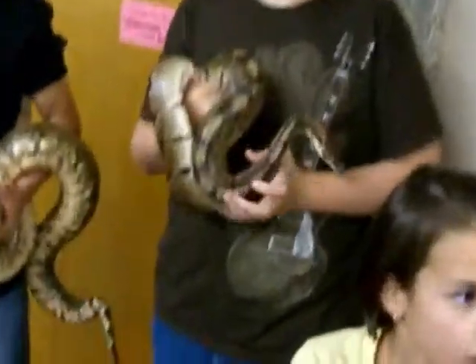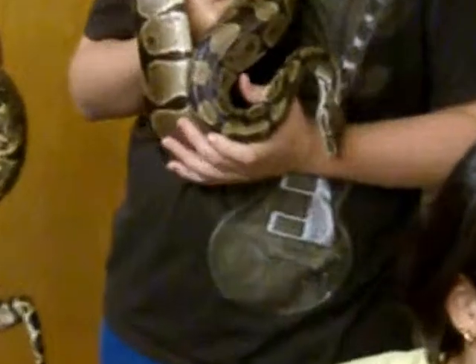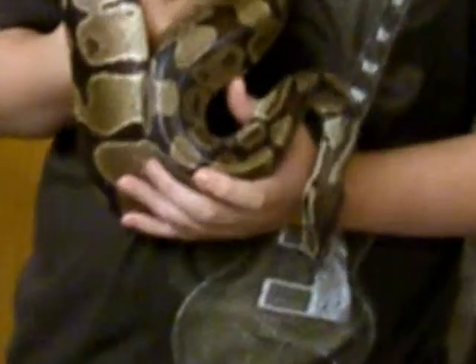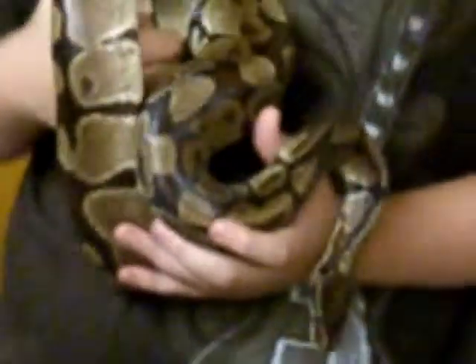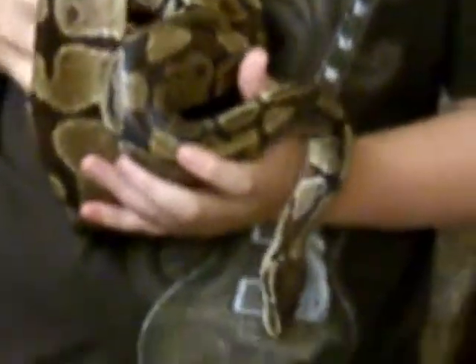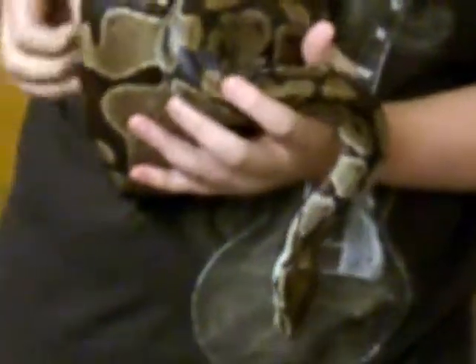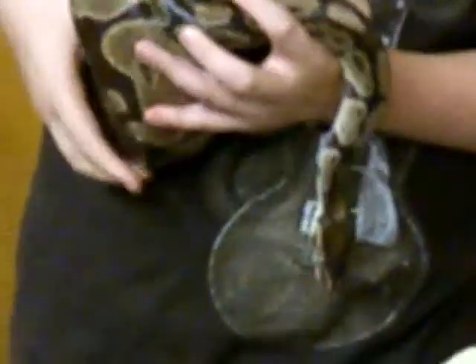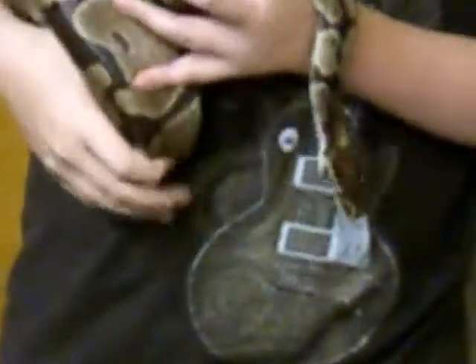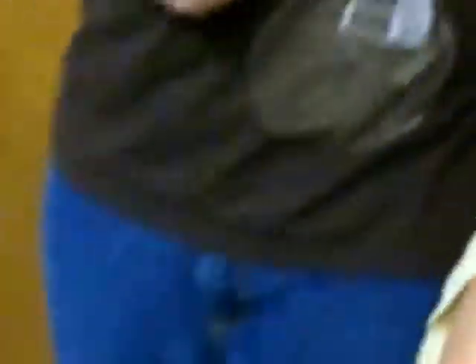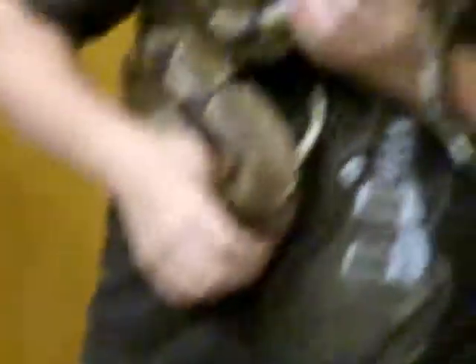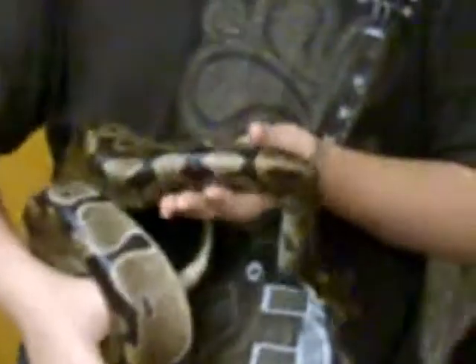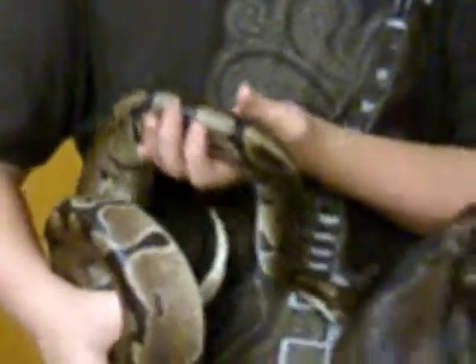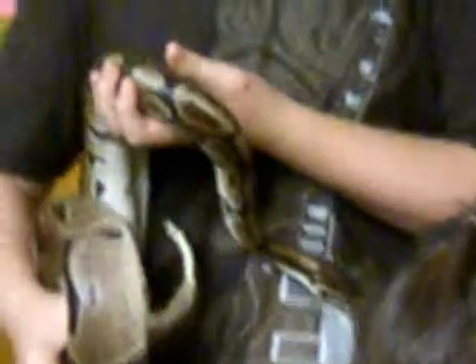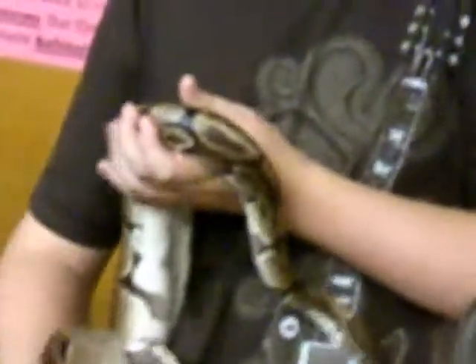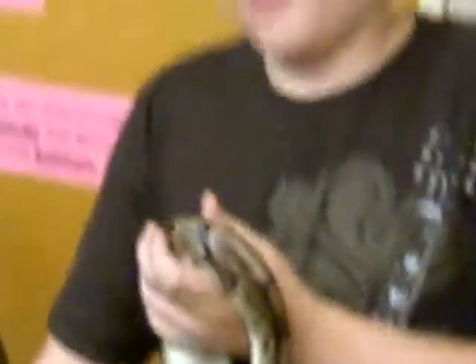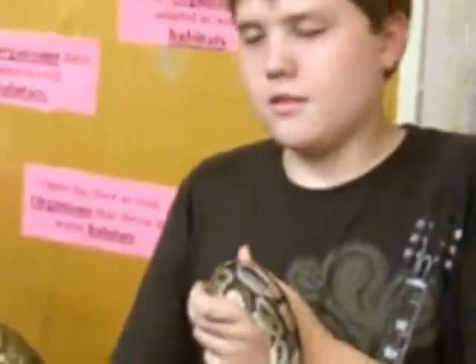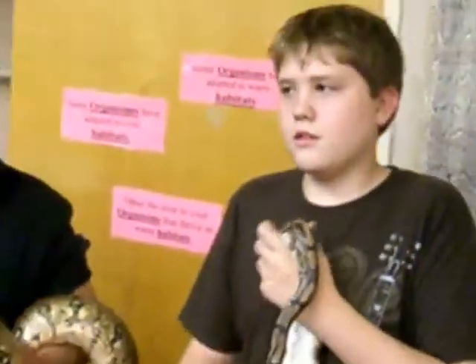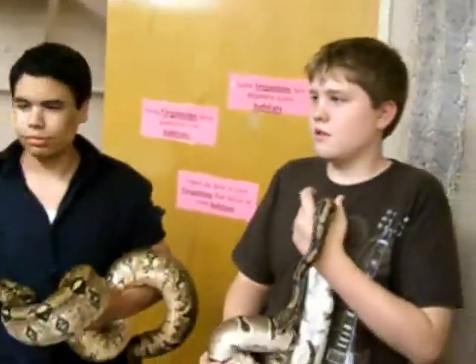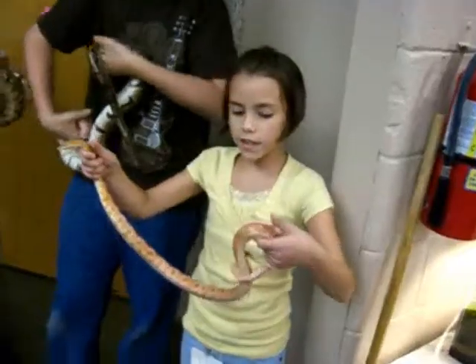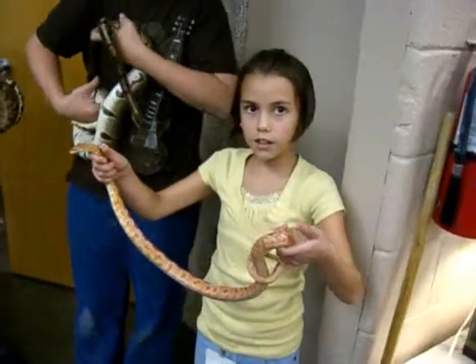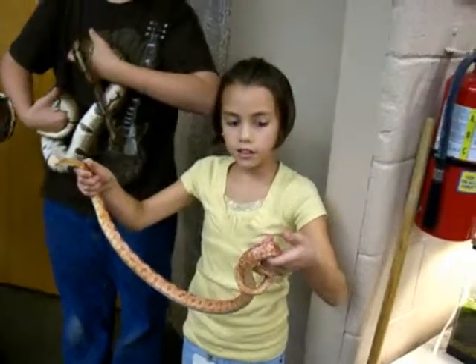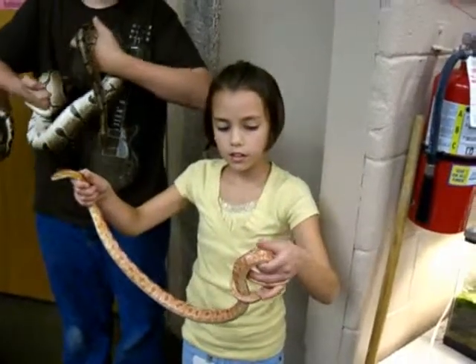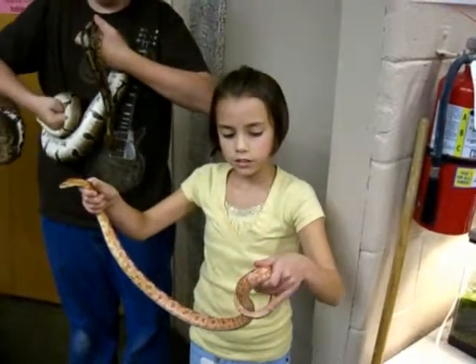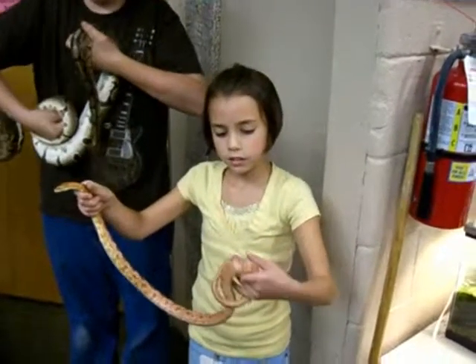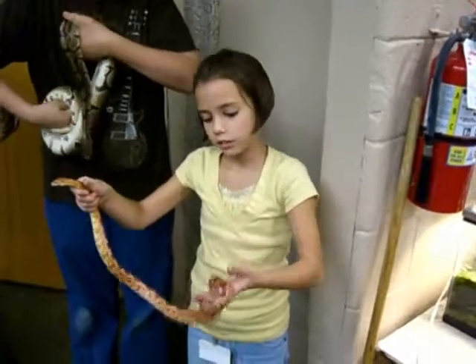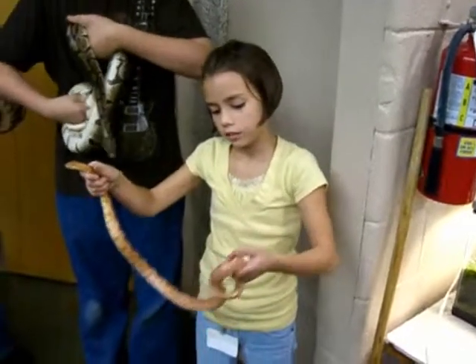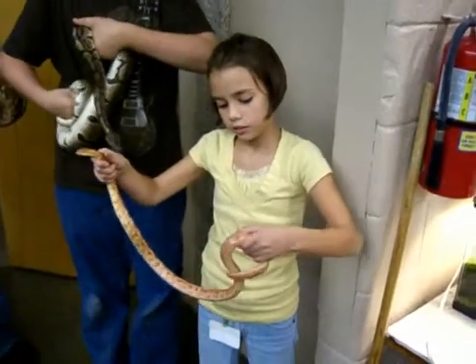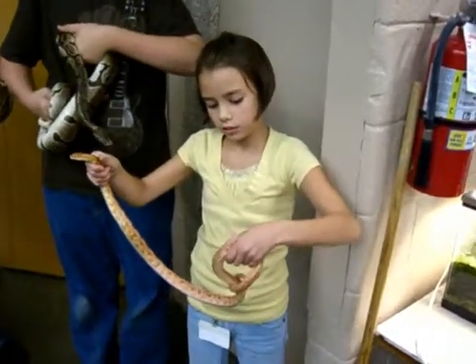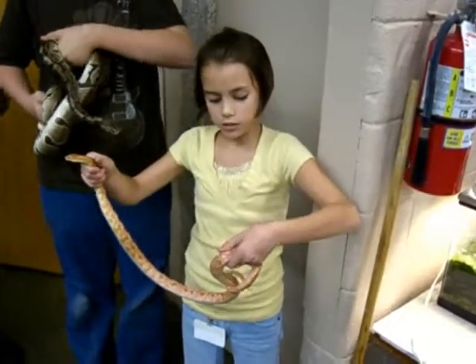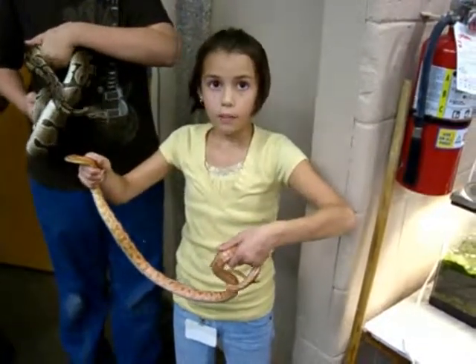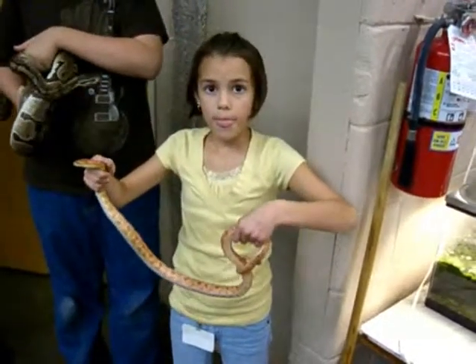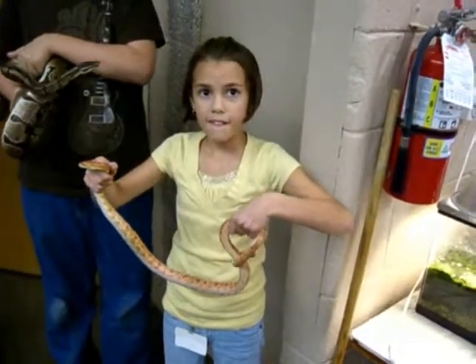Can you just grab his head so I can get him out? What does he eat? They all eat mice. A red-tailed boa constrictor. Wow. Obviously you're not afraid of them, huh?